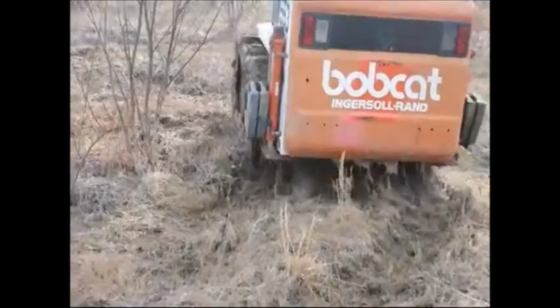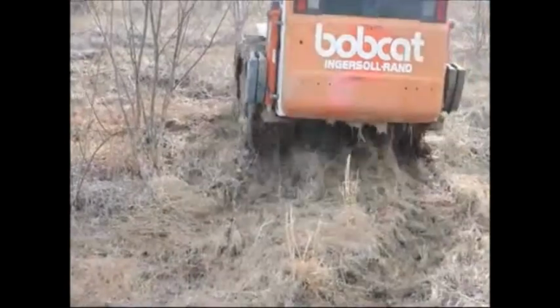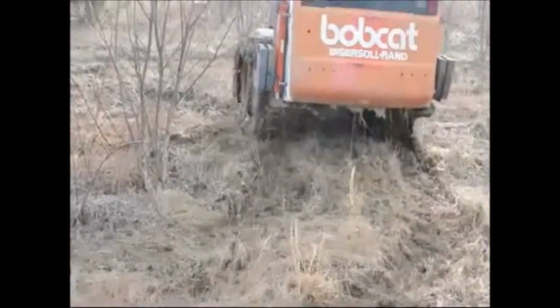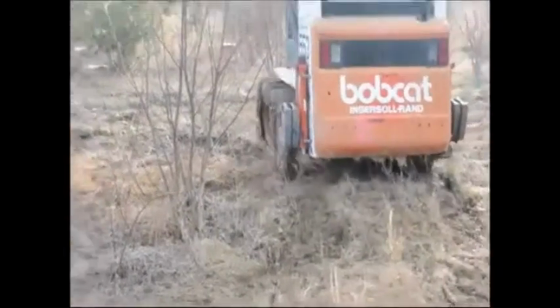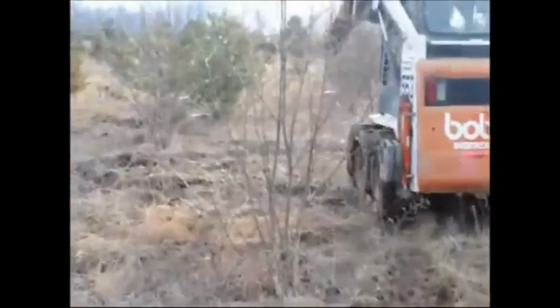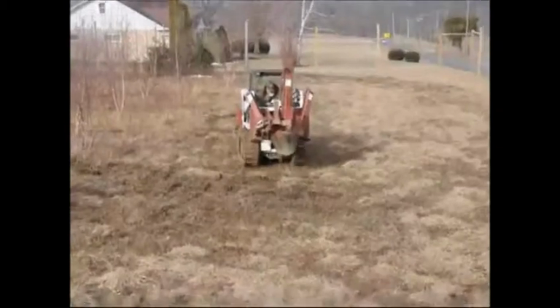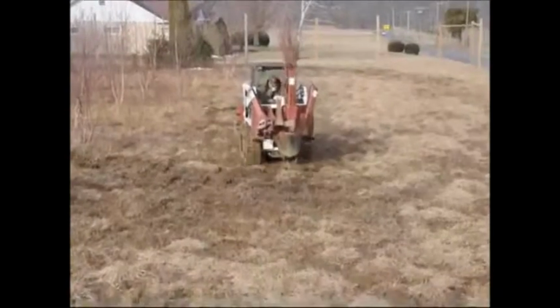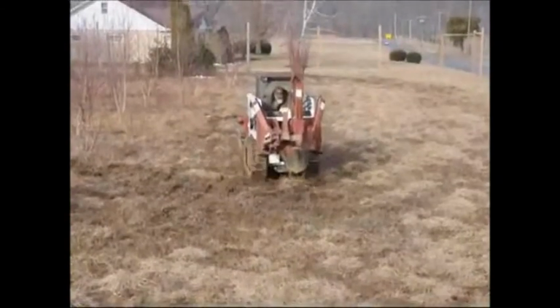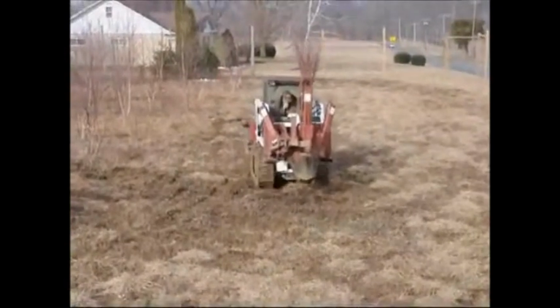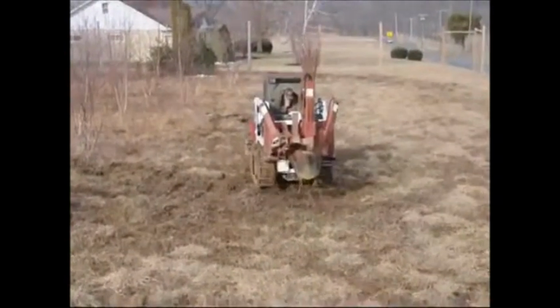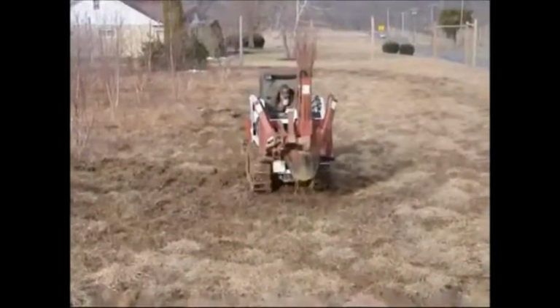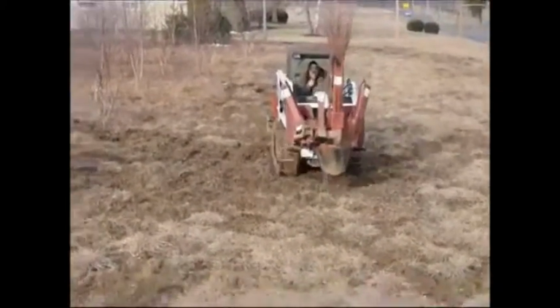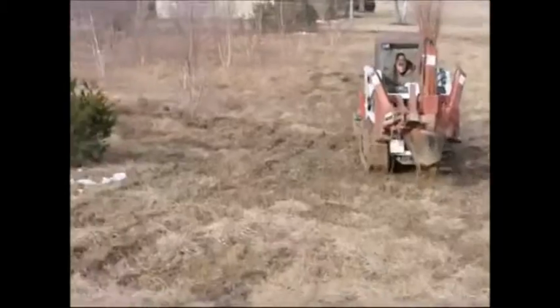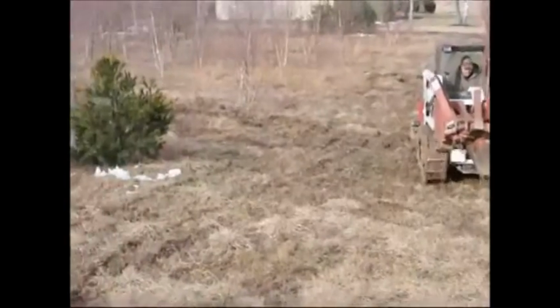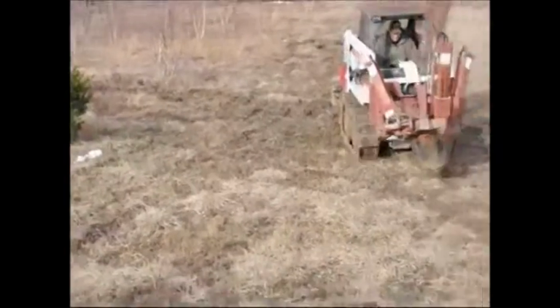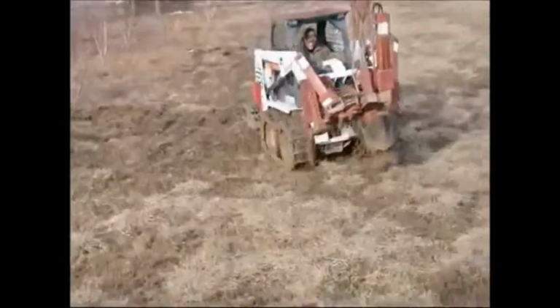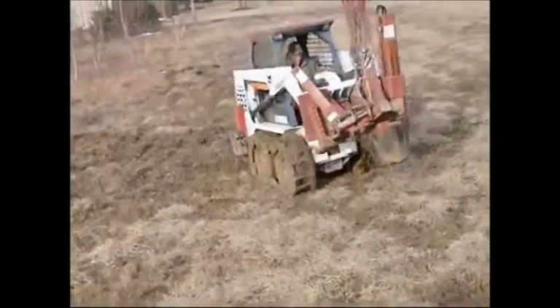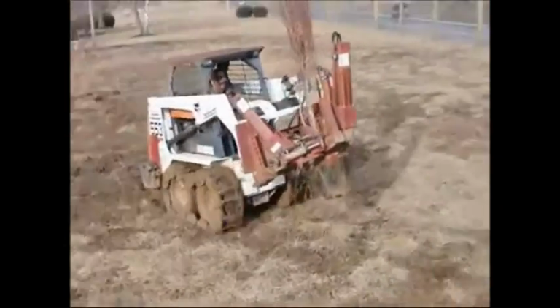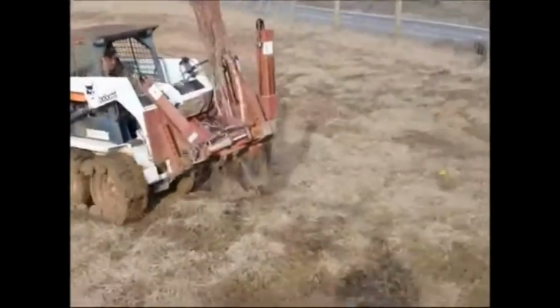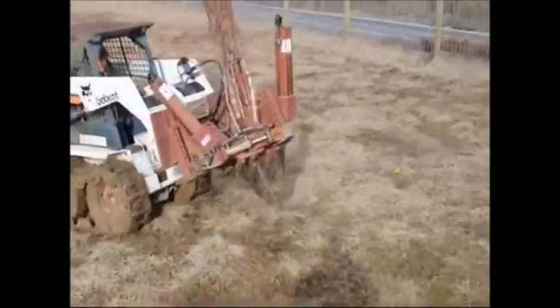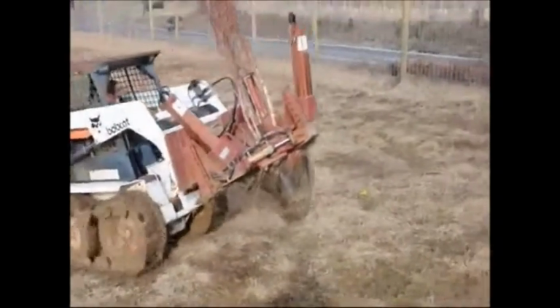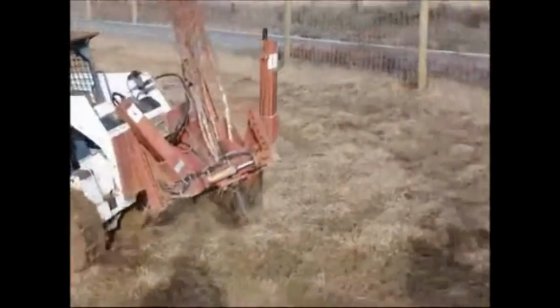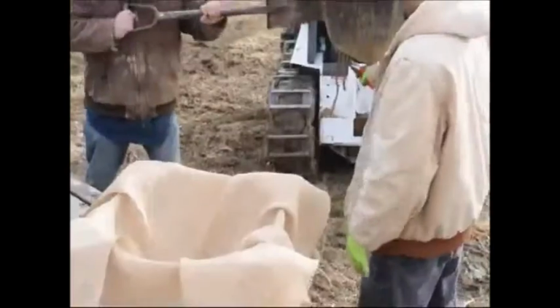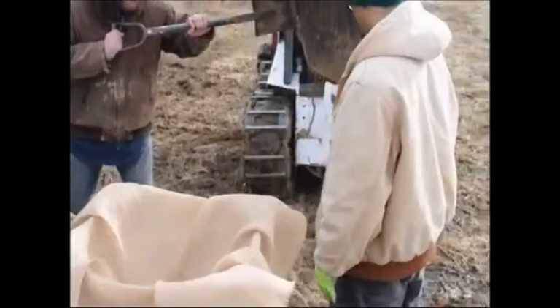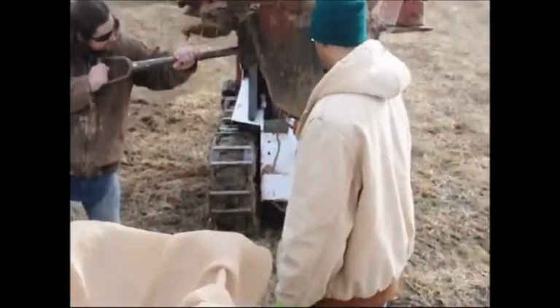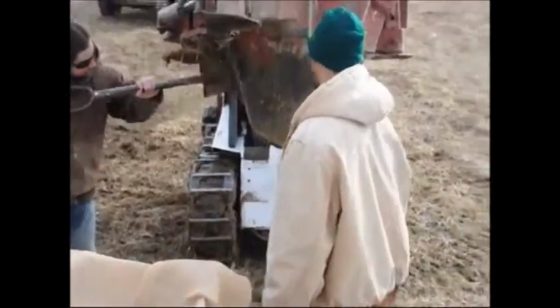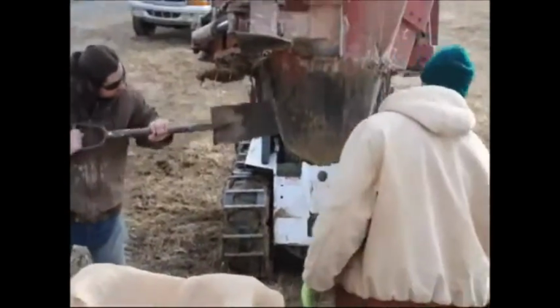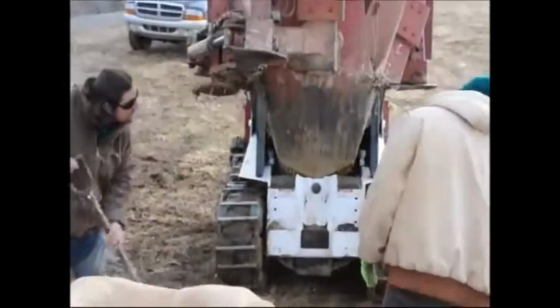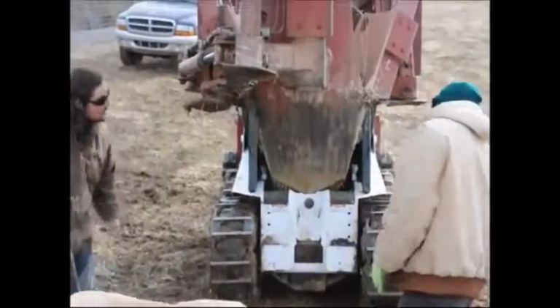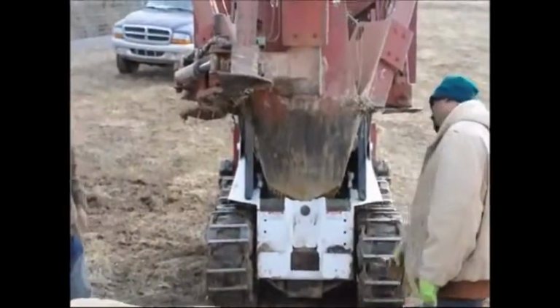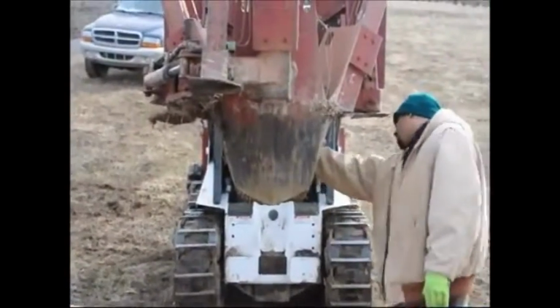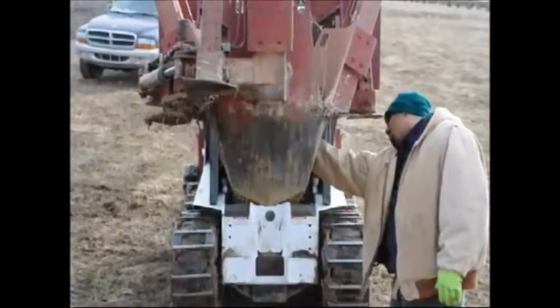They're also used for stream bank stabilization and they're a great tree to plant in mass for a deer habitat. The deer don't really like to eat the river birch, so they perform well in a heavy deer populated area.